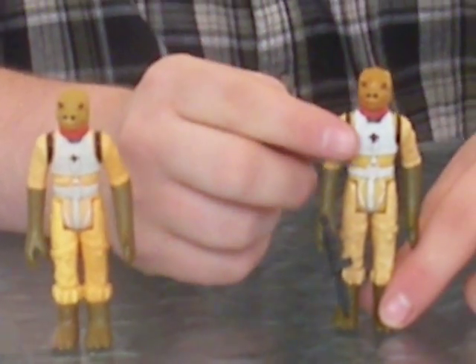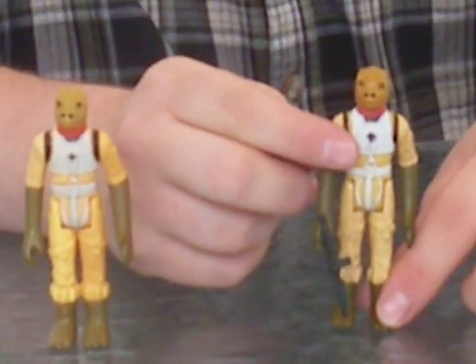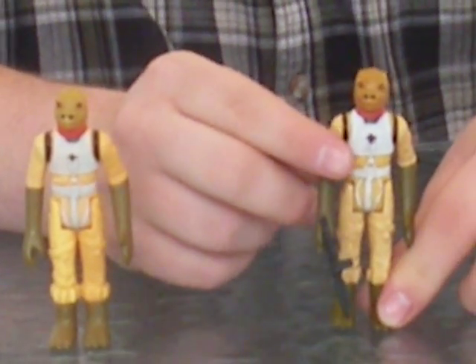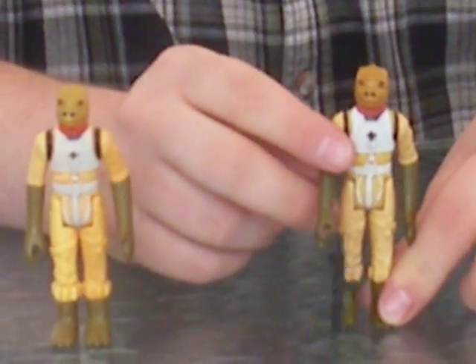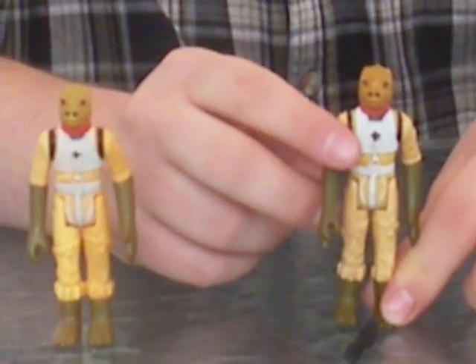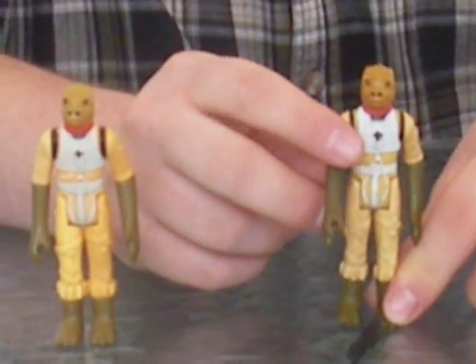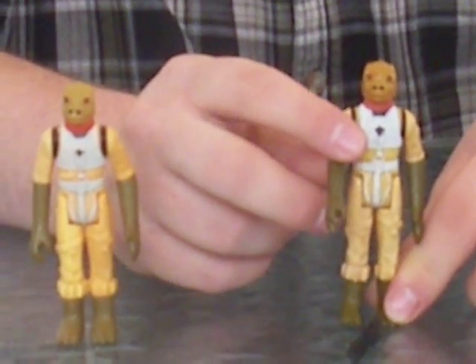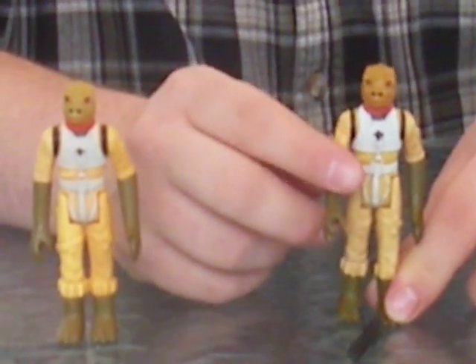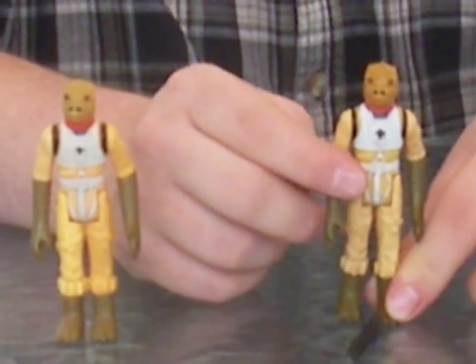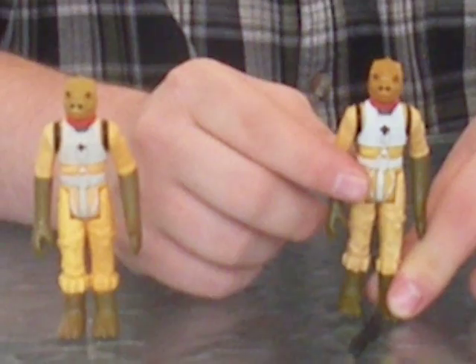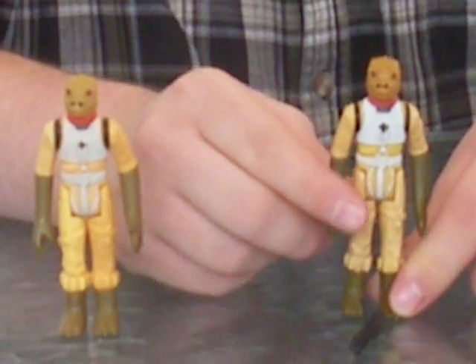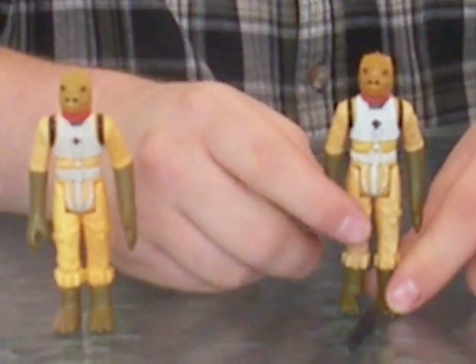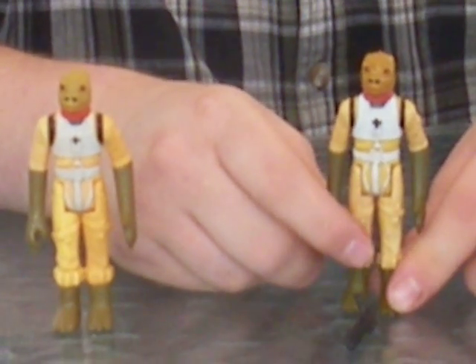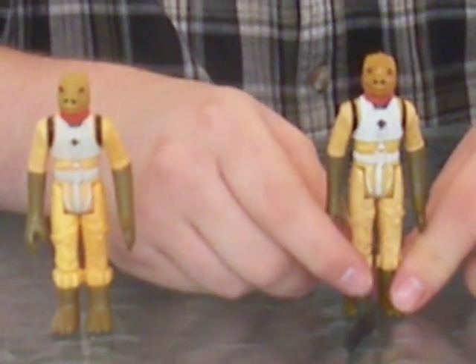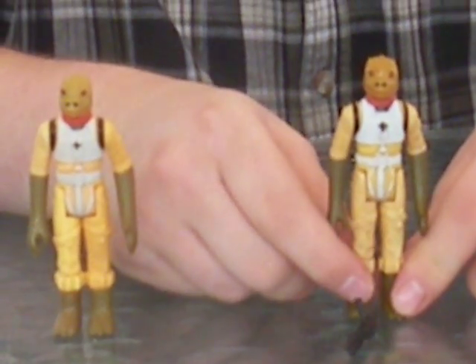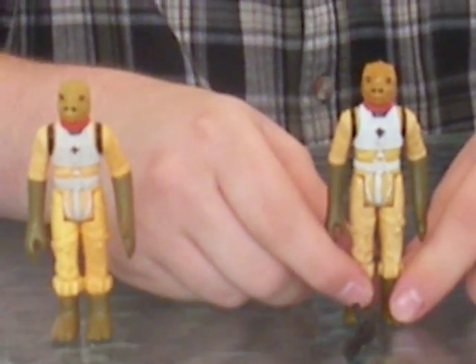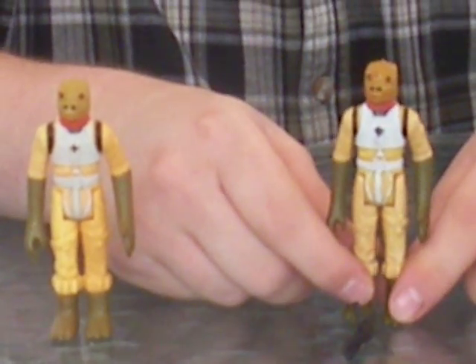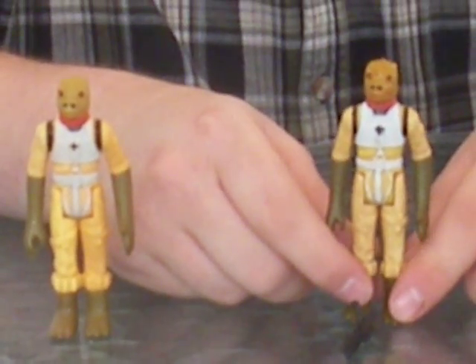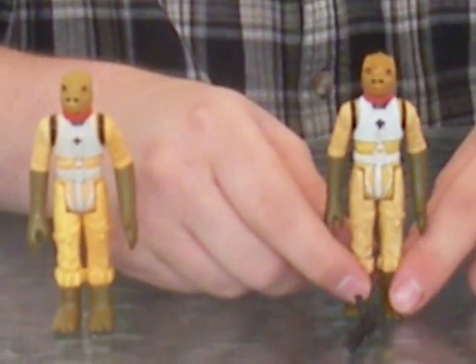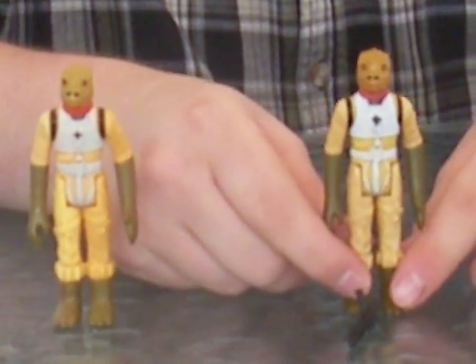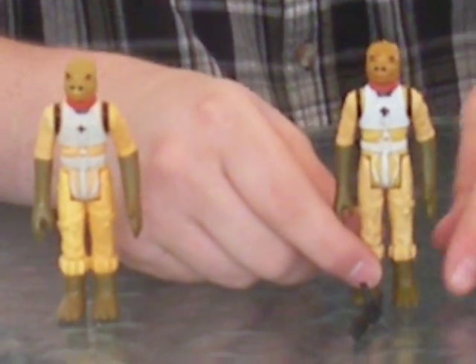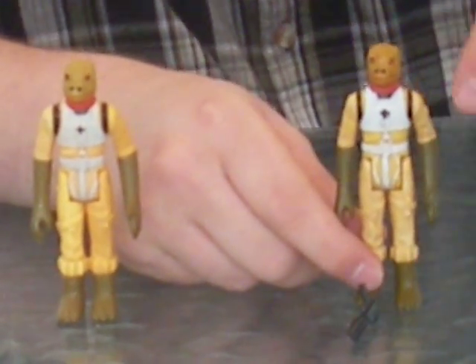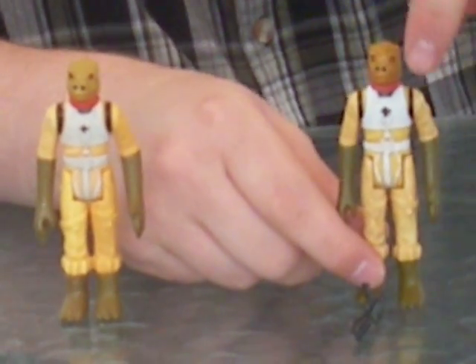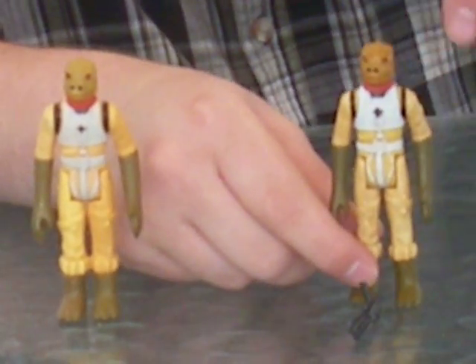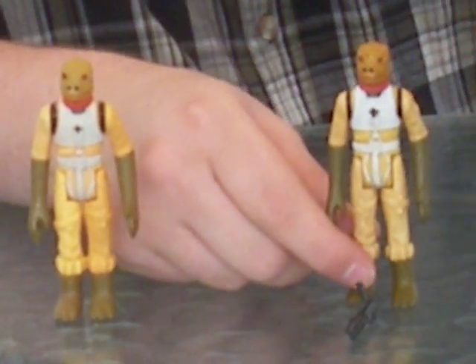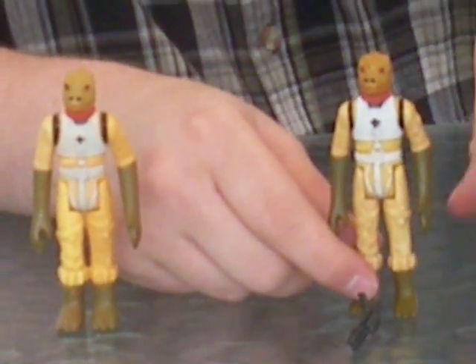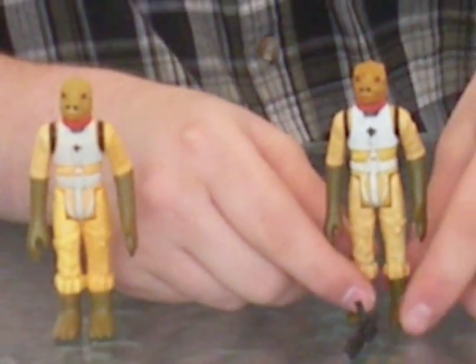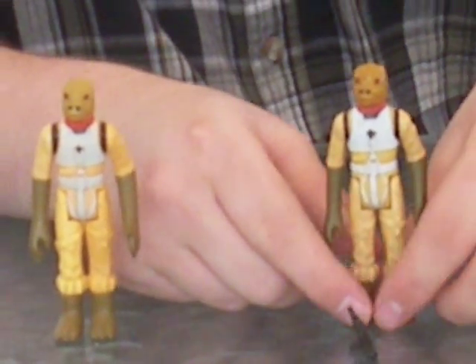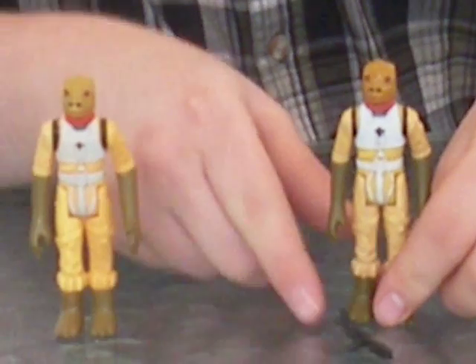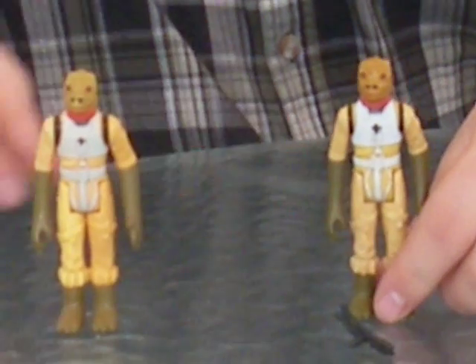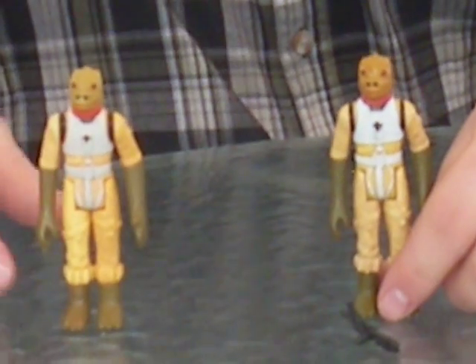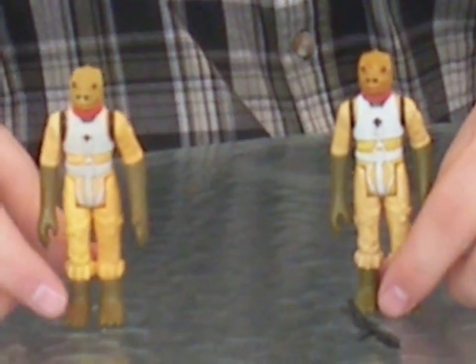There's not much articulation for this figure, but it is pretty nice and detailed. There's a lot of detailing on his vest and whatnot.